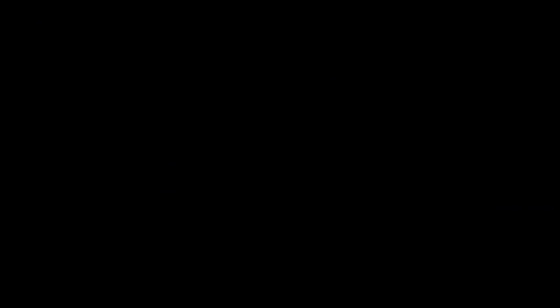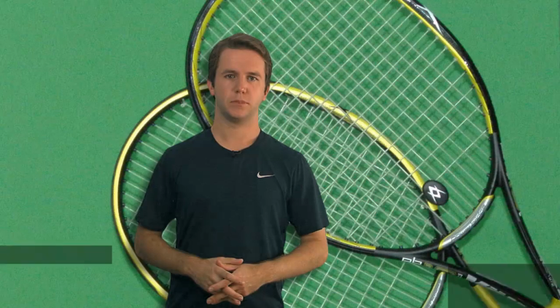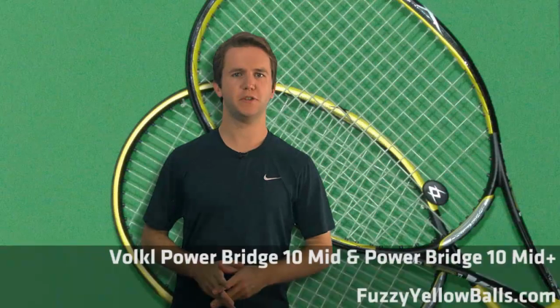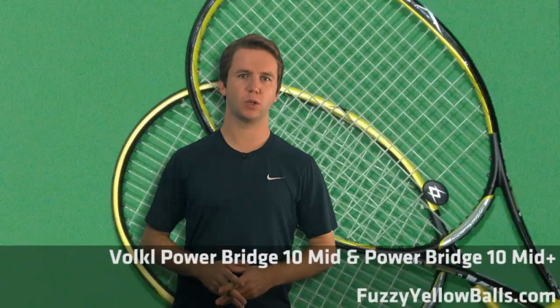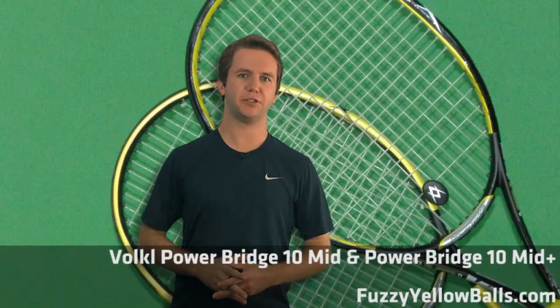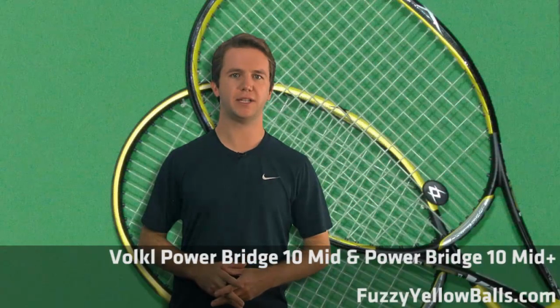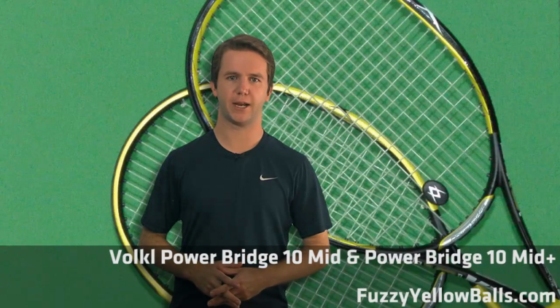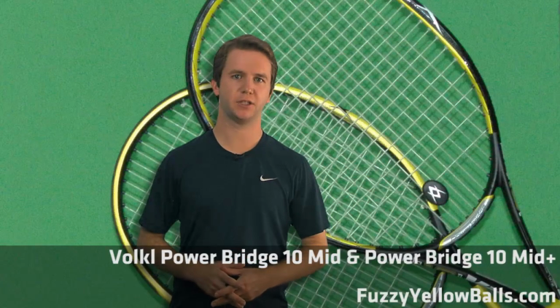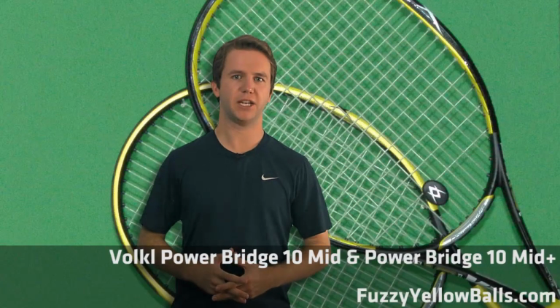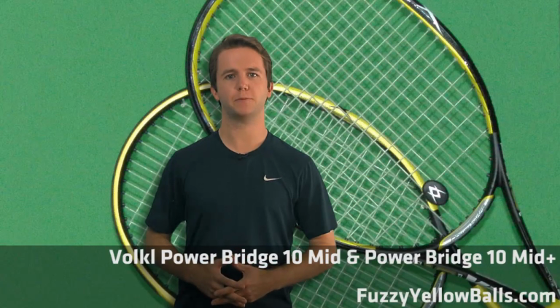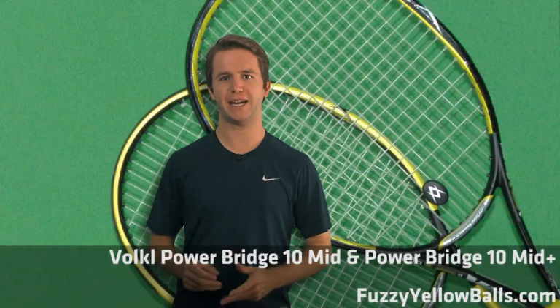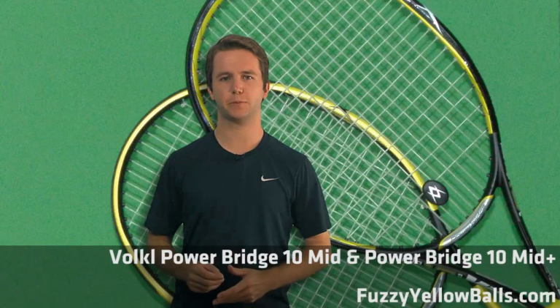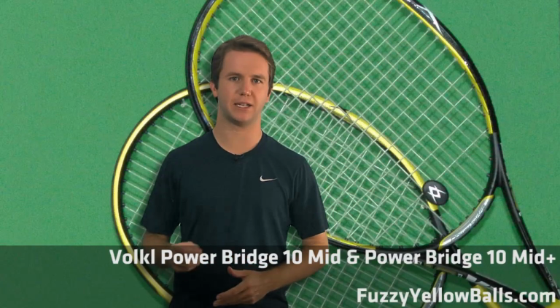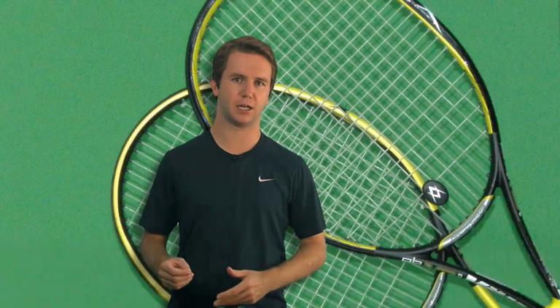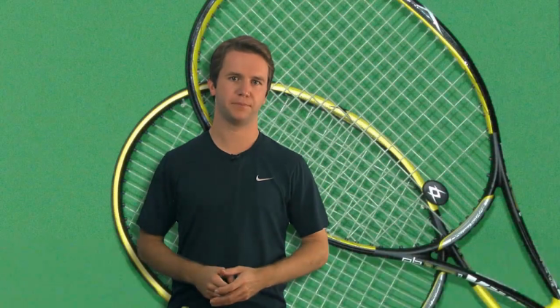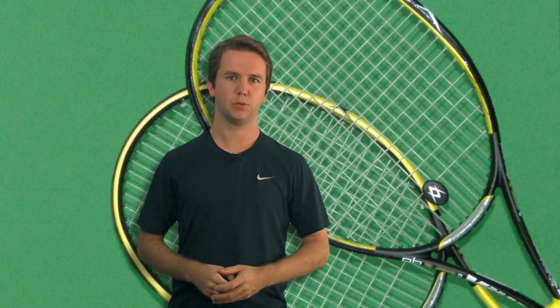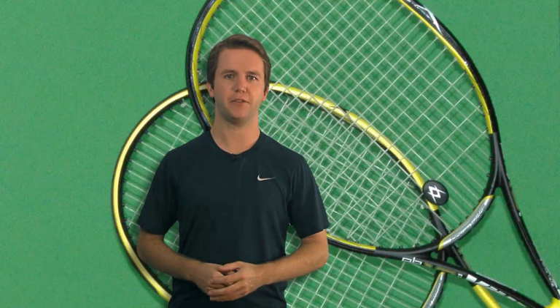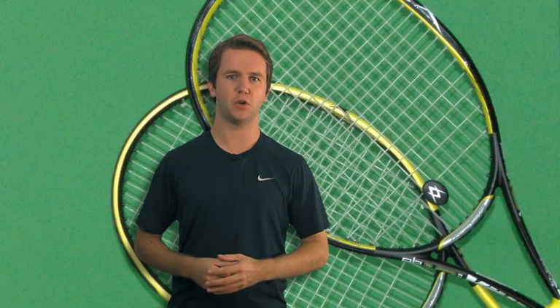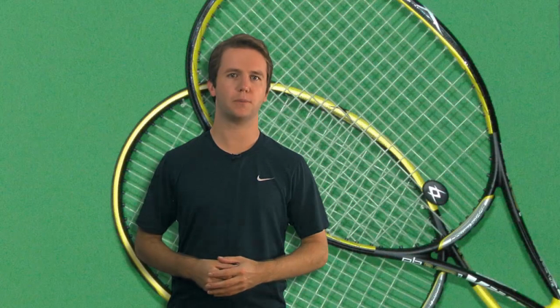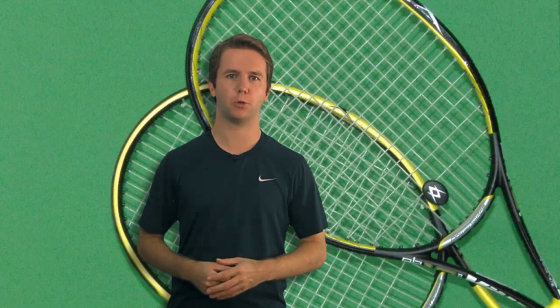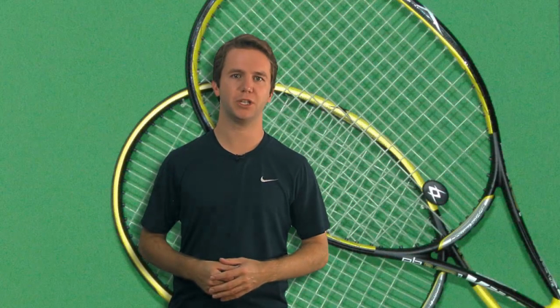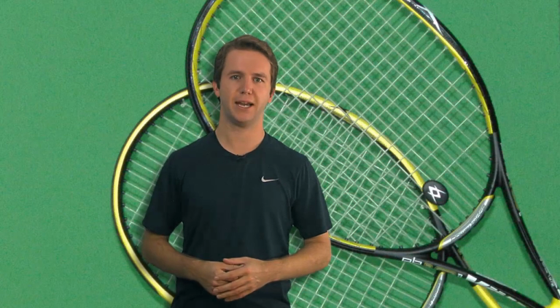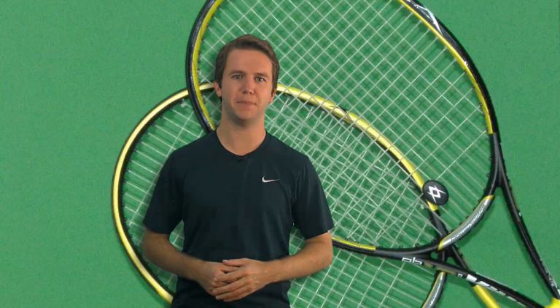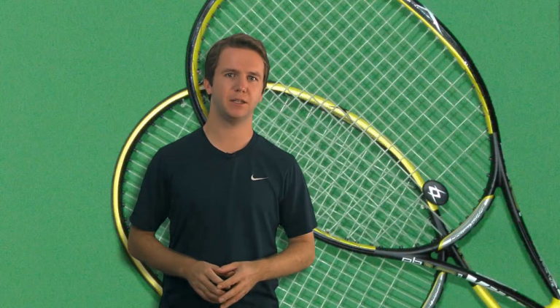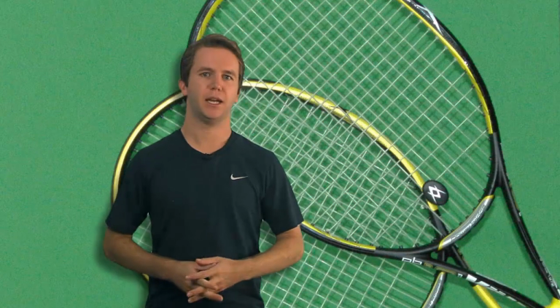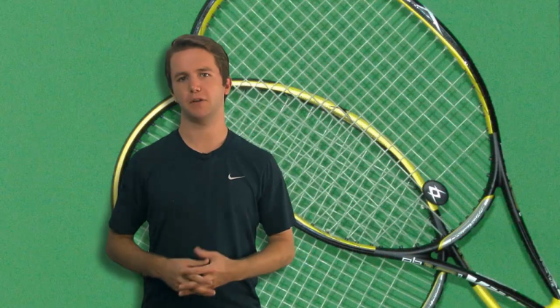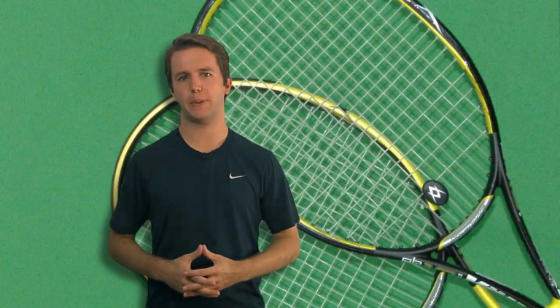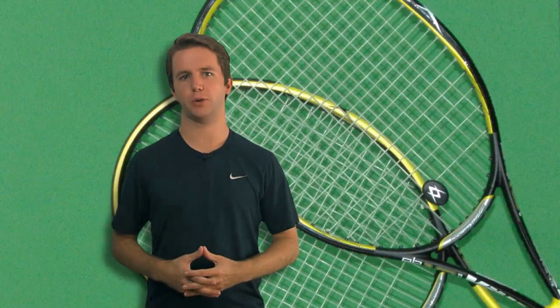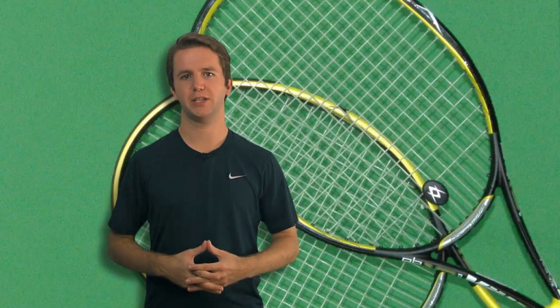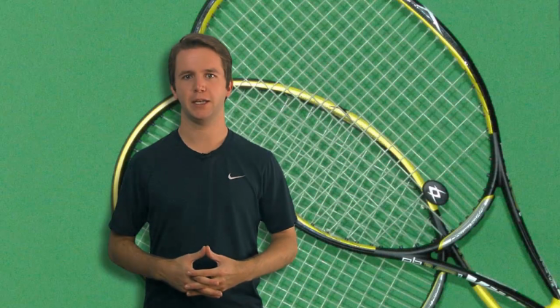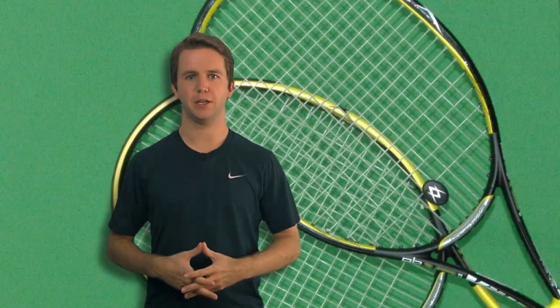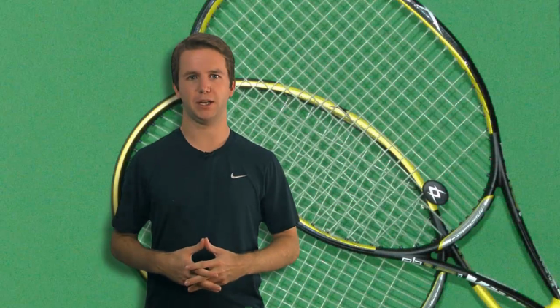In this video we're looking at two tennis rackets sent to us by tennisexpress.com. We've got the Volkl Power Bridge 10 Mid and the Volkl Power Bridge 10 Mid Plus.